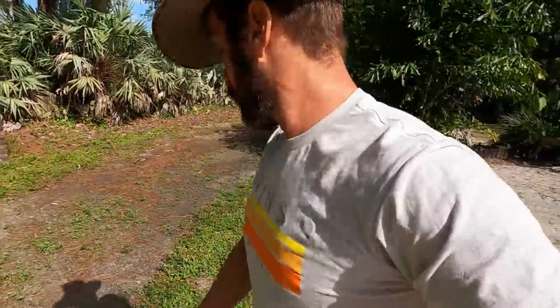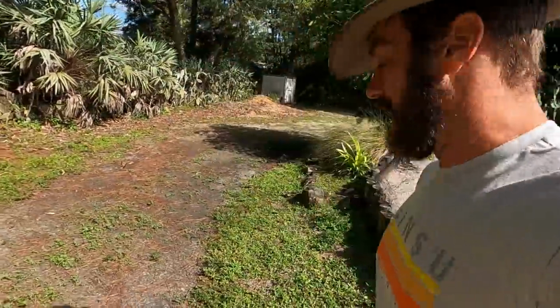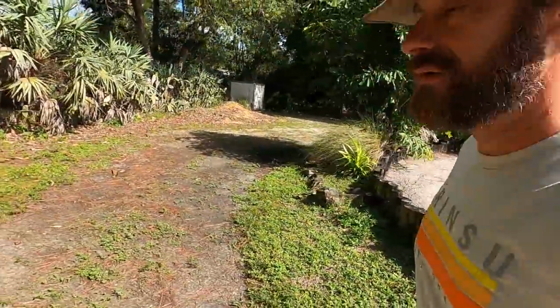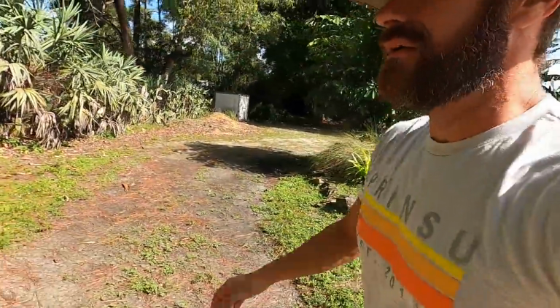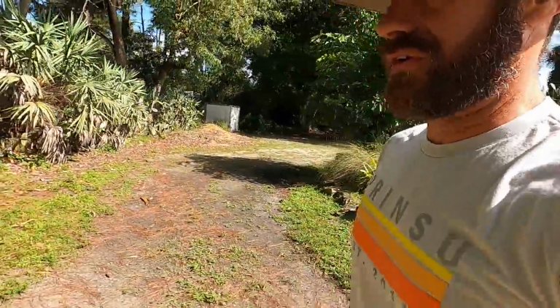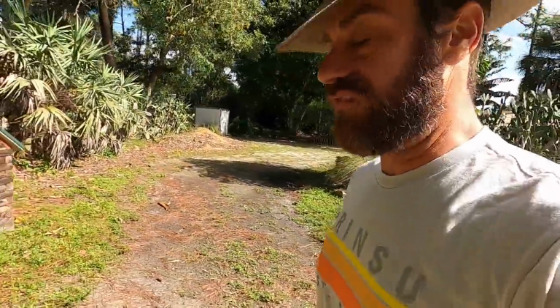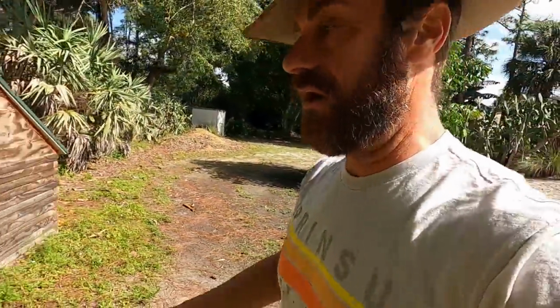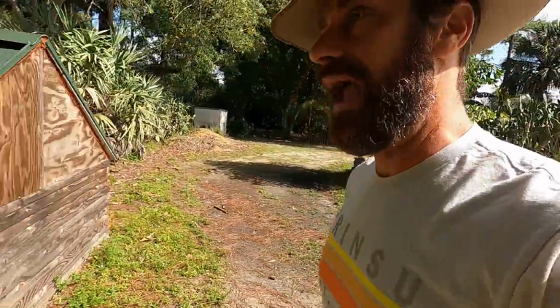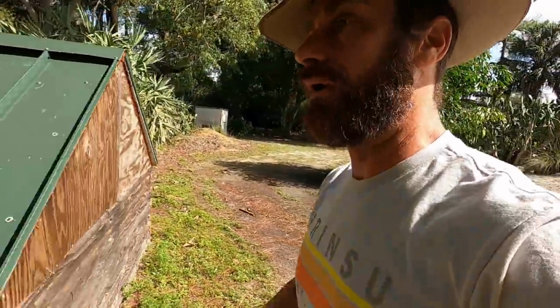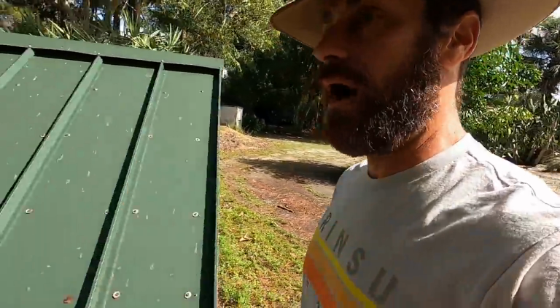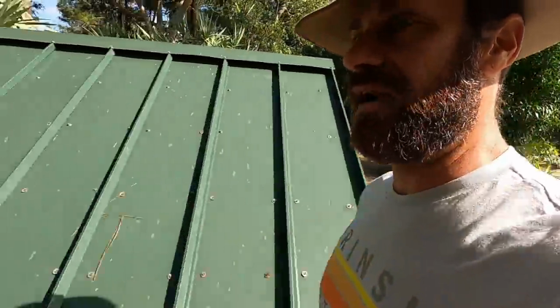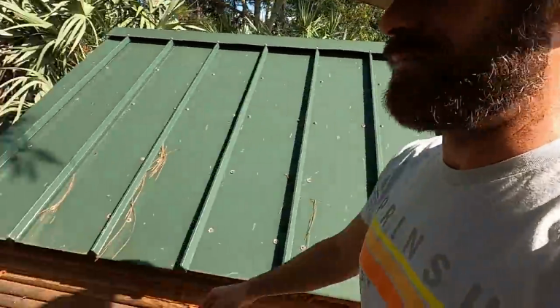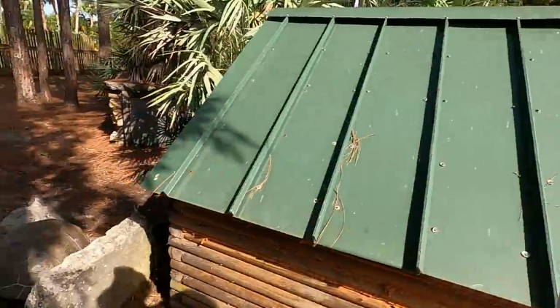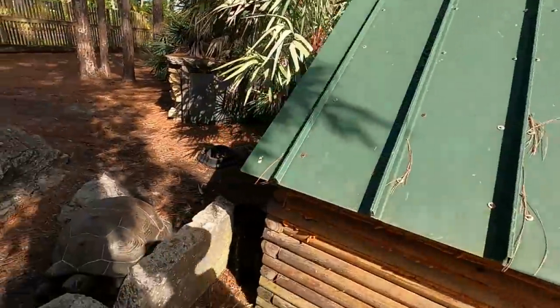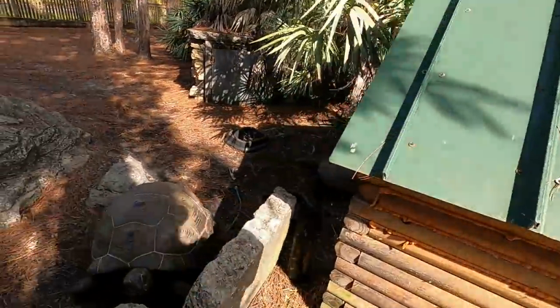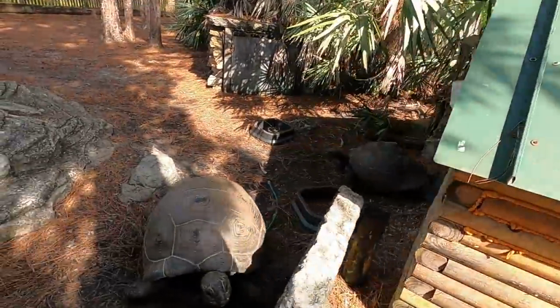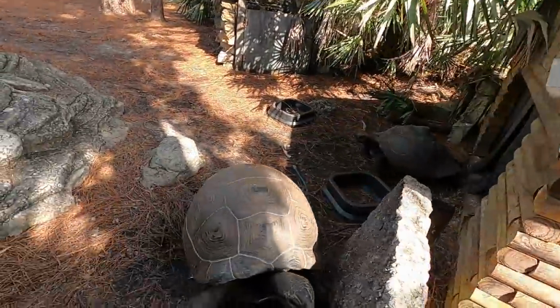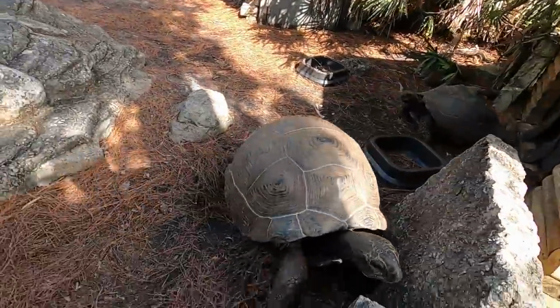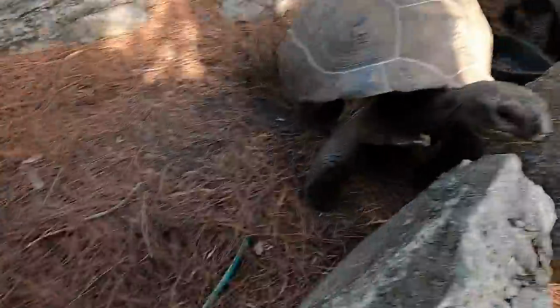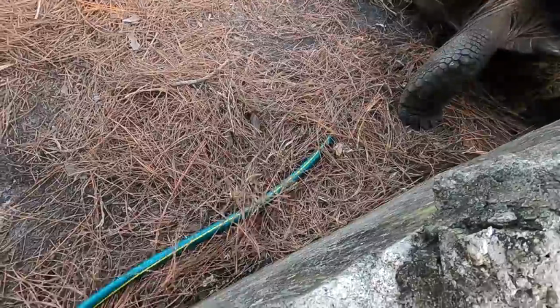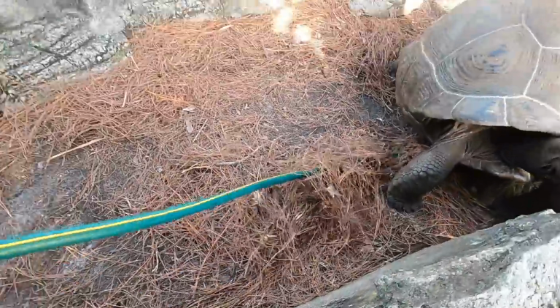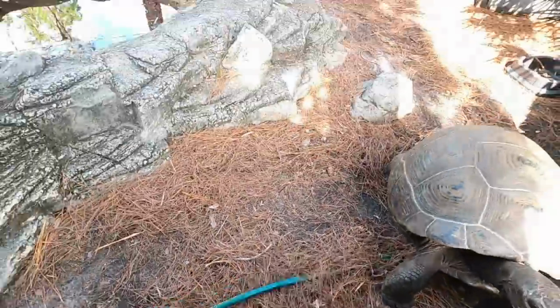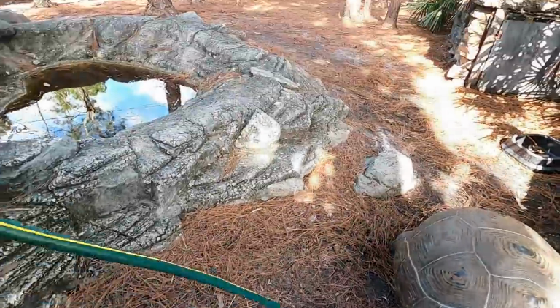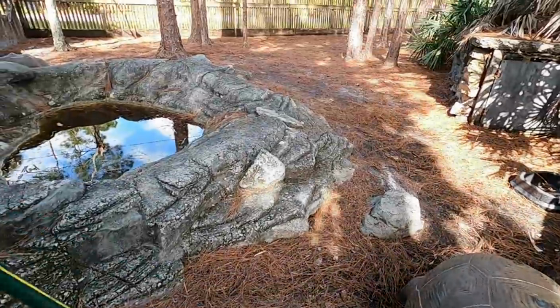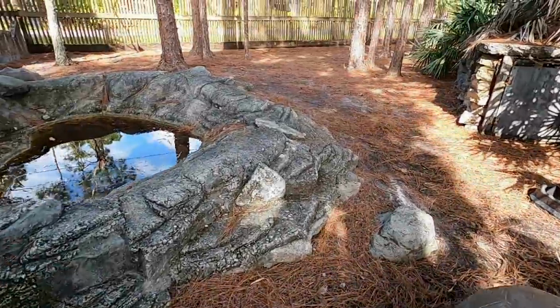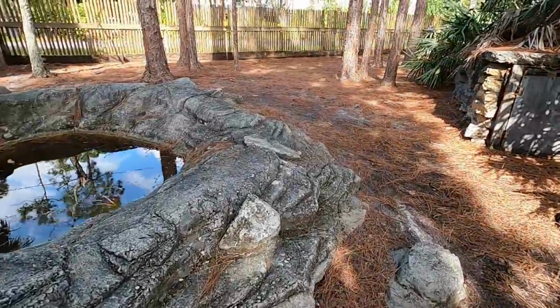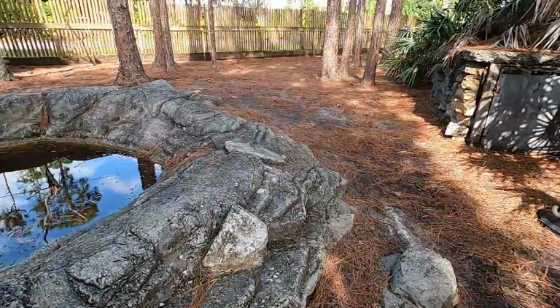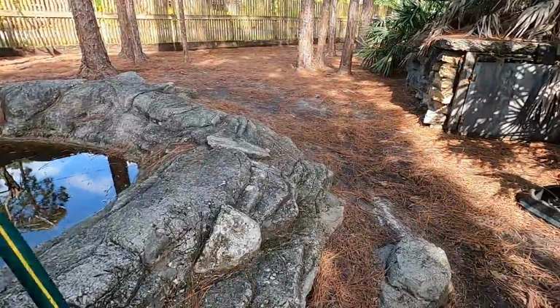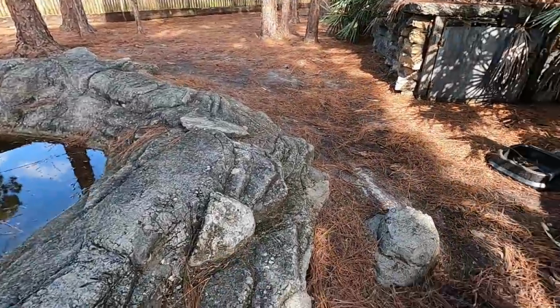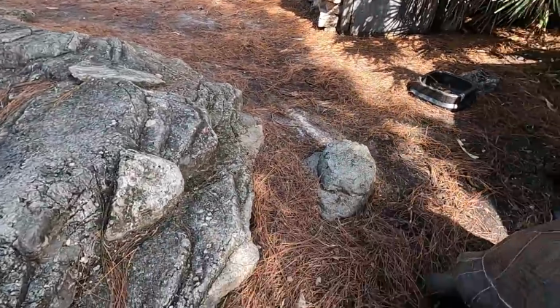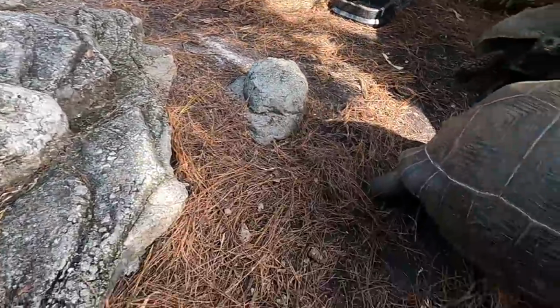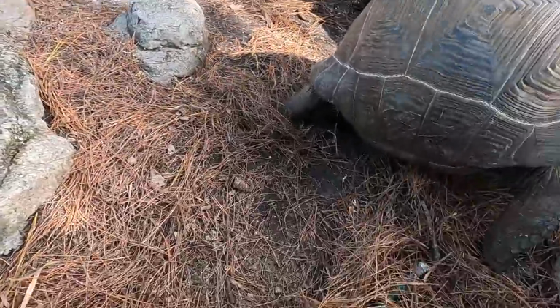Just a quick check of our Galápagos and Aldabra. Hello, young lady. Oh, they knocked their hose out — which is easy to do. I've got to pipe in some water here; it'll just make things way easier.